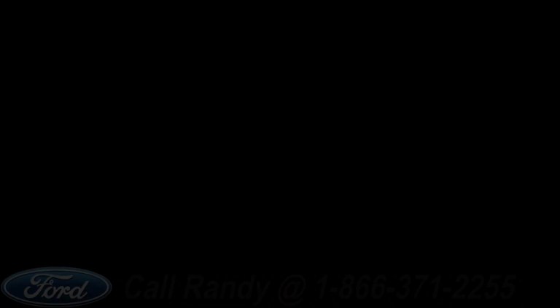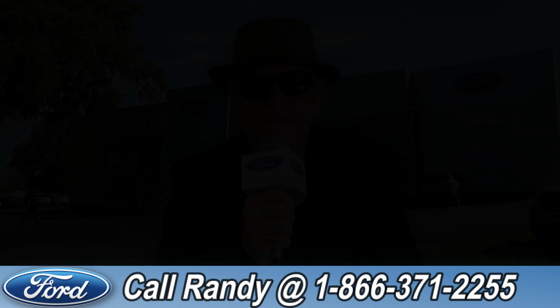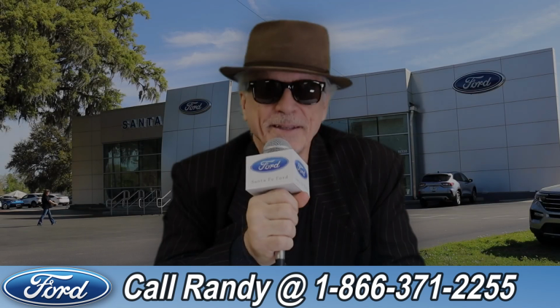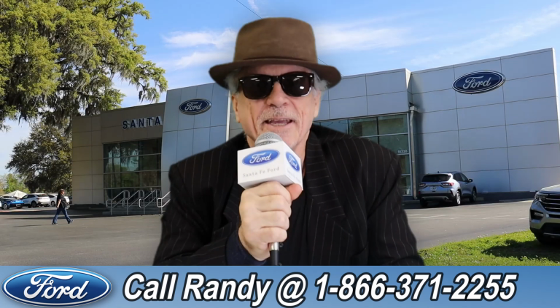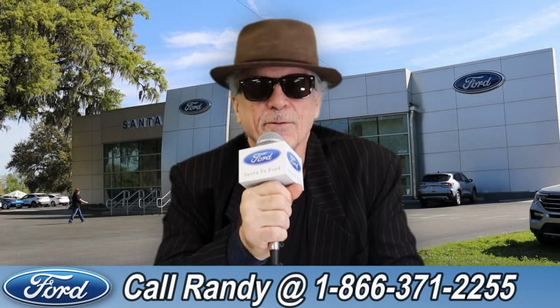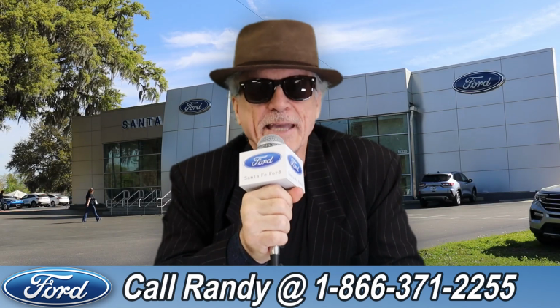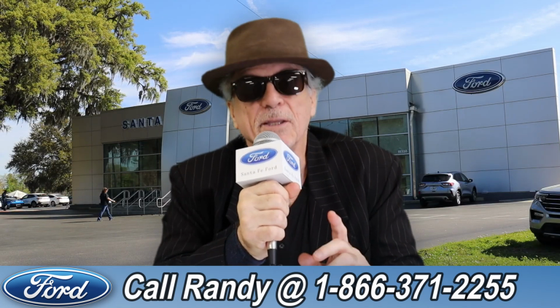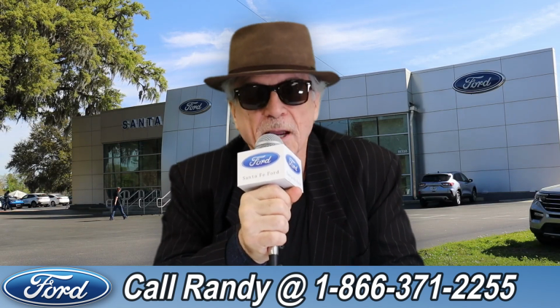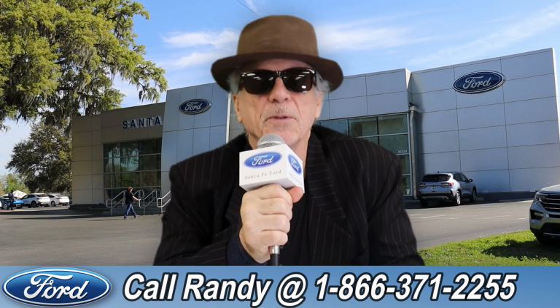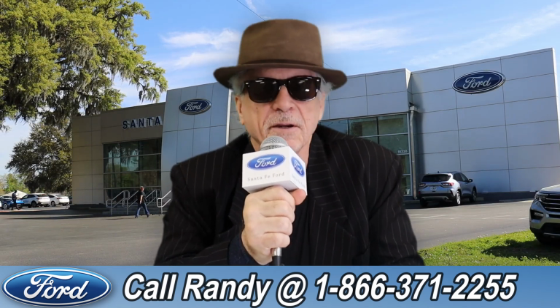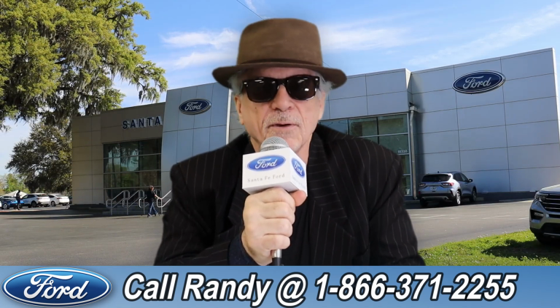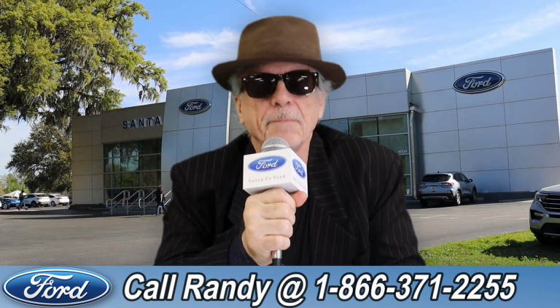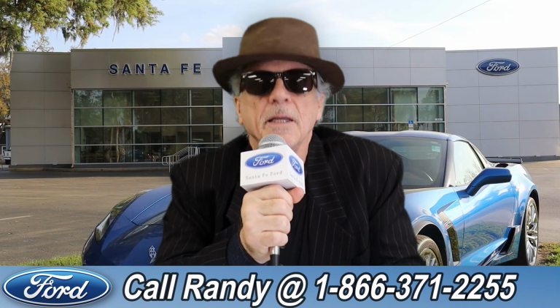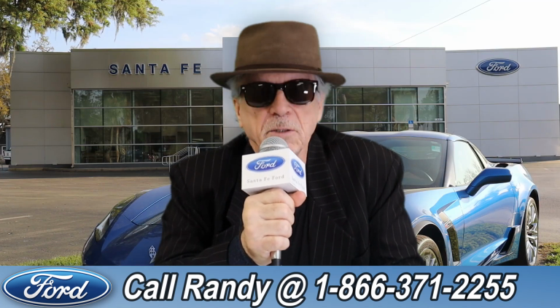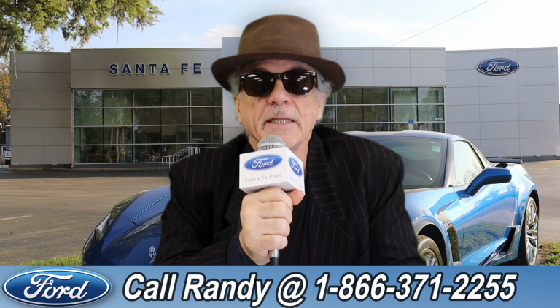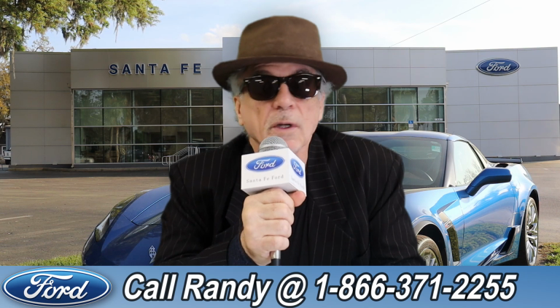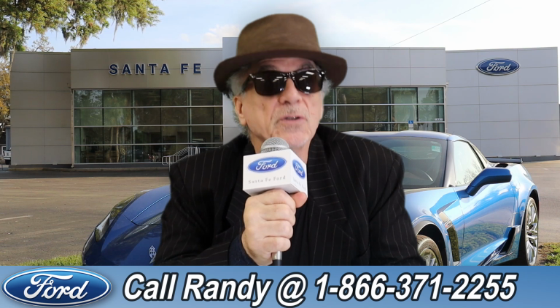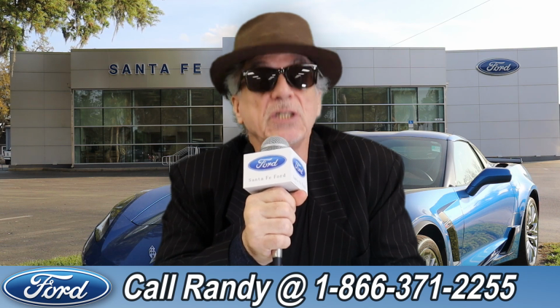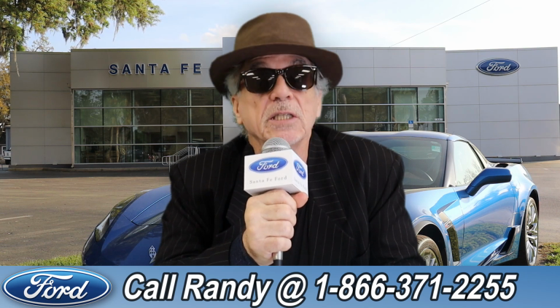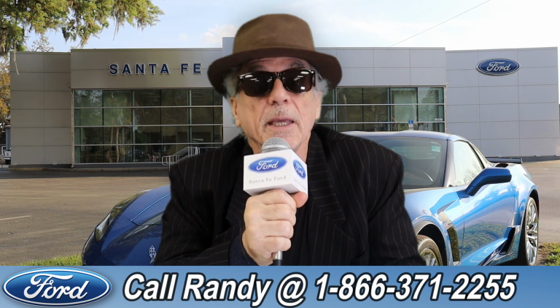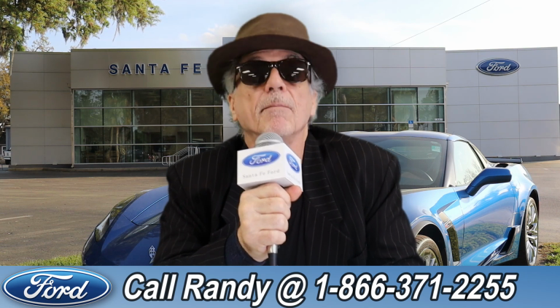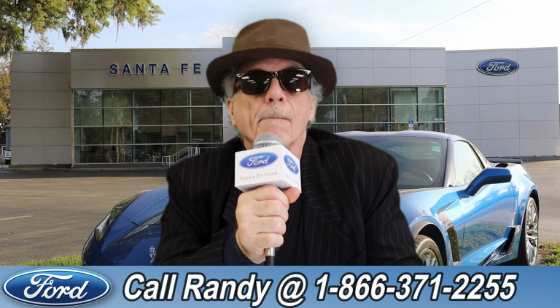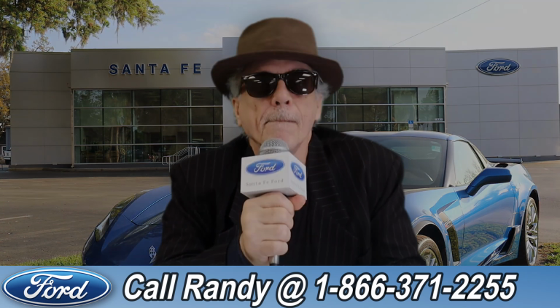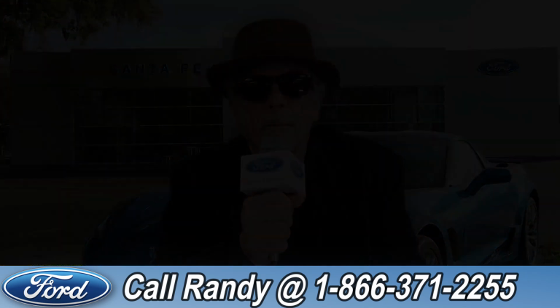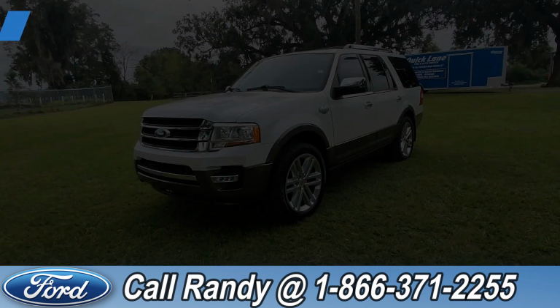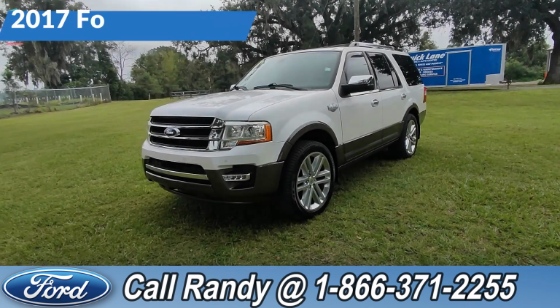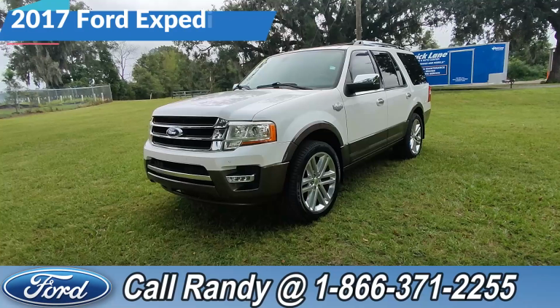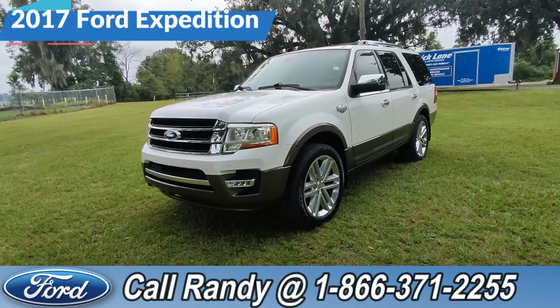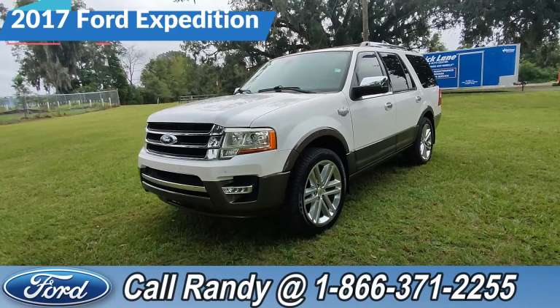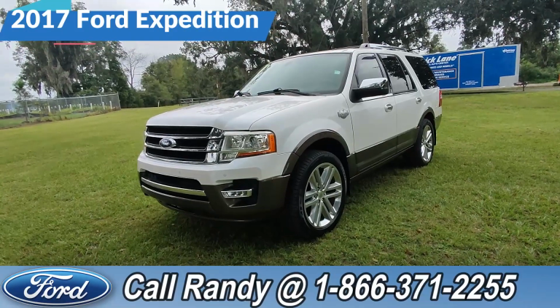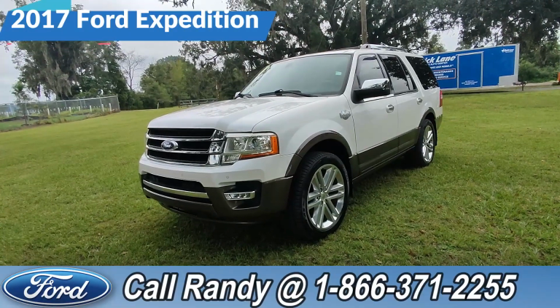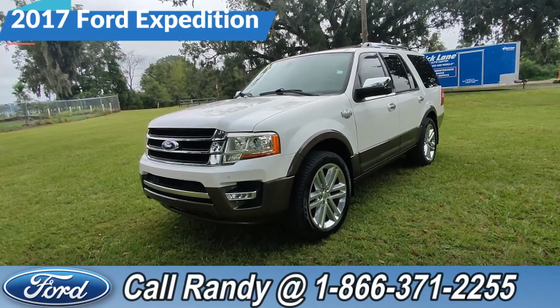Hey, this is Randy at santafeford.com, the used car supercenter near Gainesville, Florida. Stay tuned — Anthony has one of the vehicles that just came in. Hey, it's Anthony here over at Santa Fe Ford. Today we're looking at this 2017 Ford Expedition.